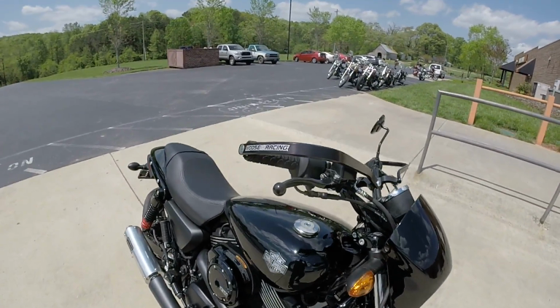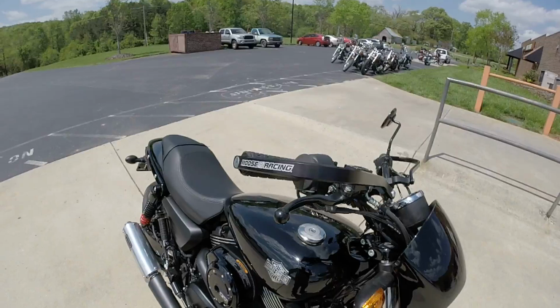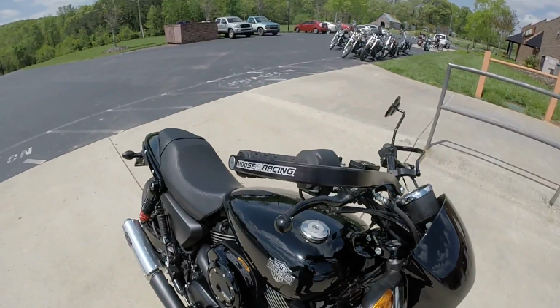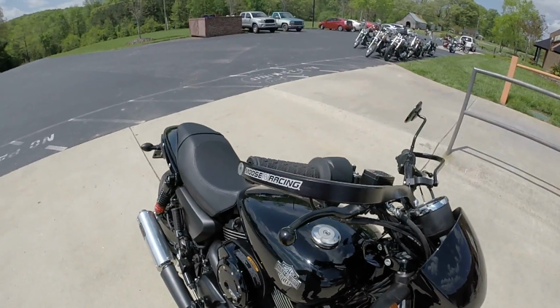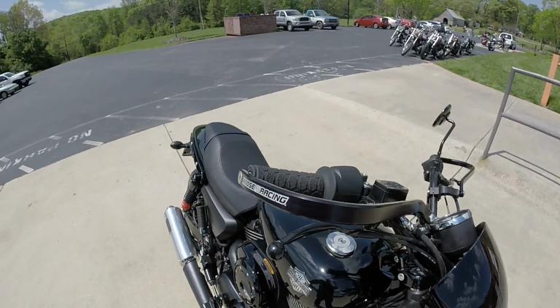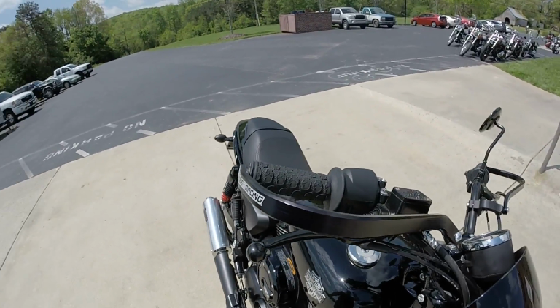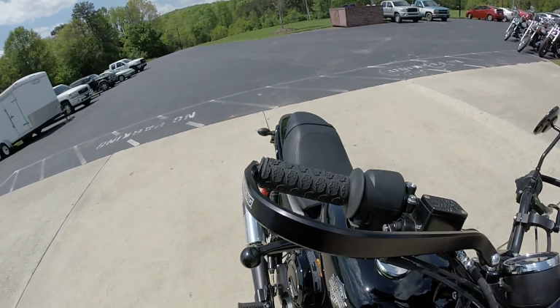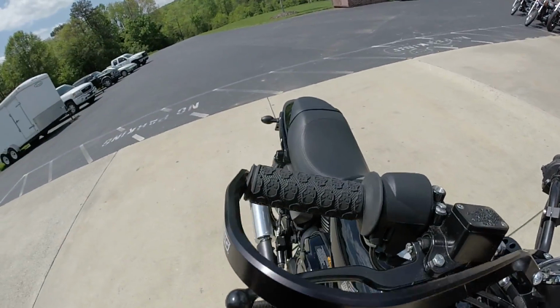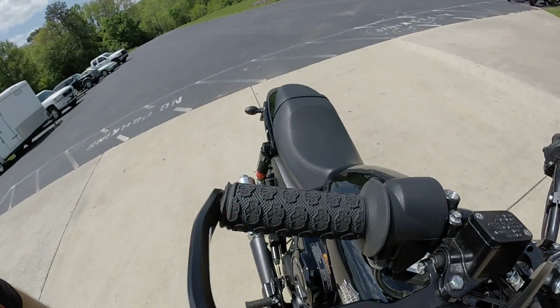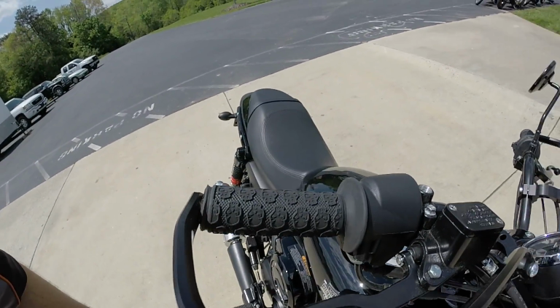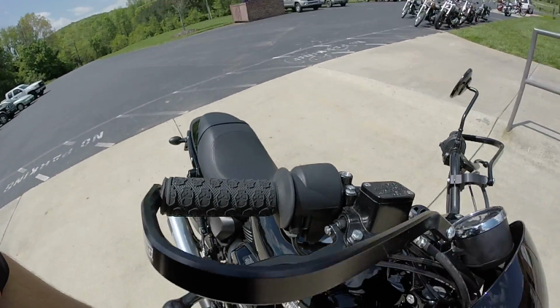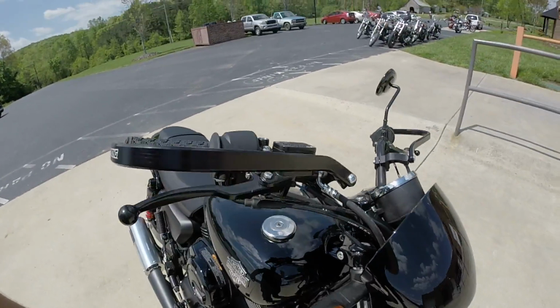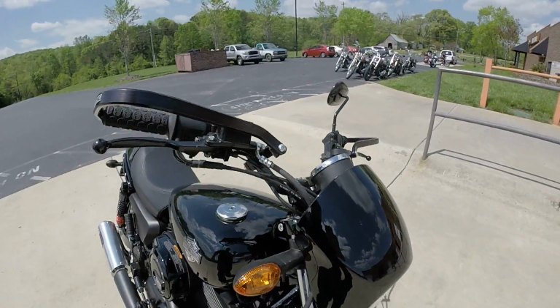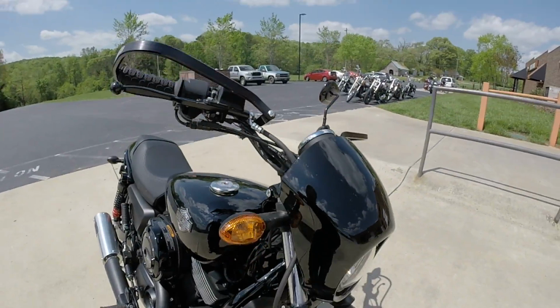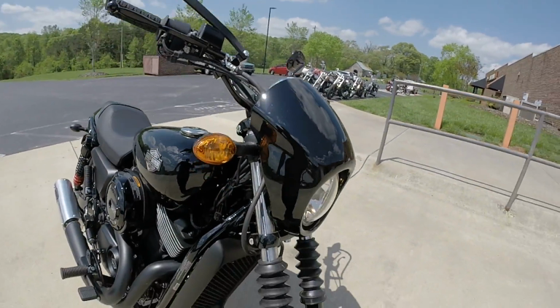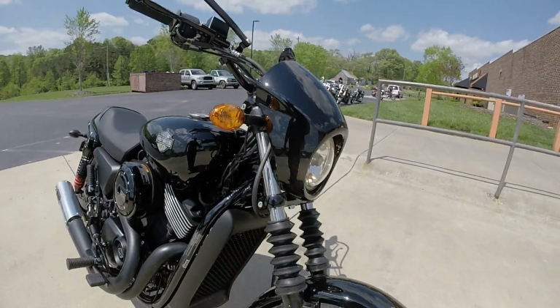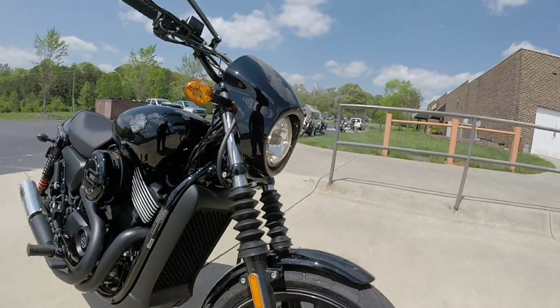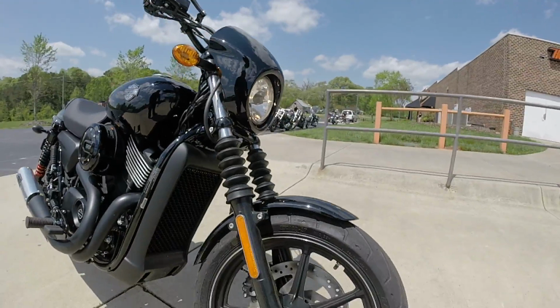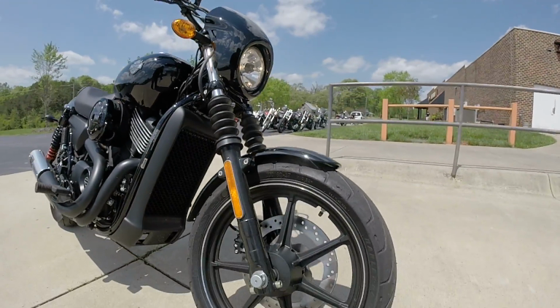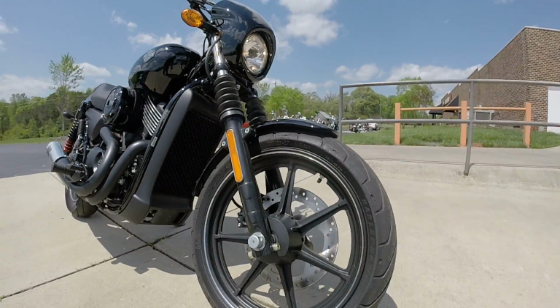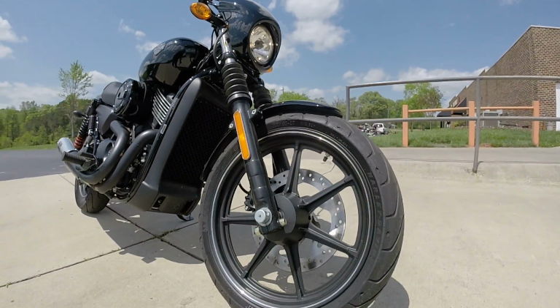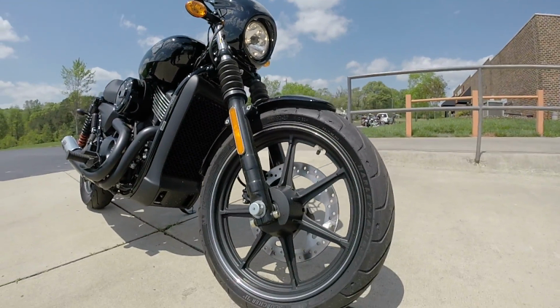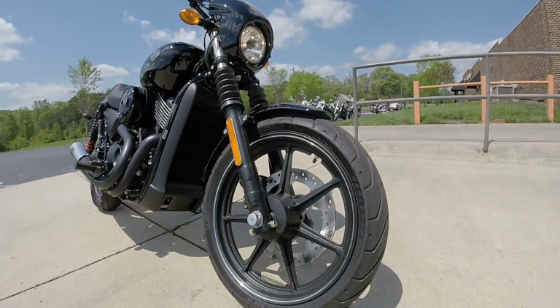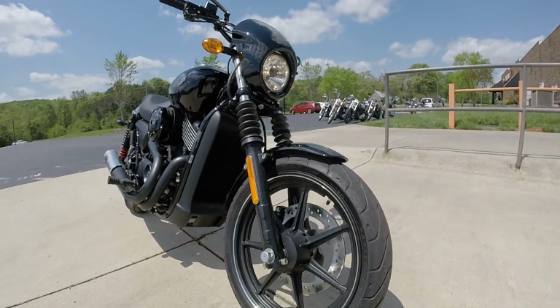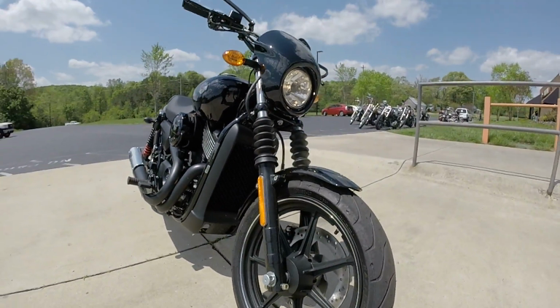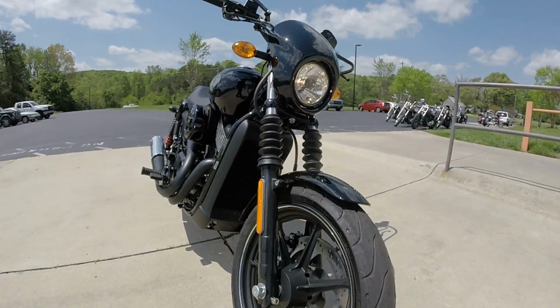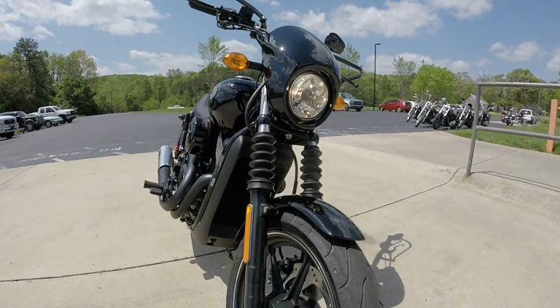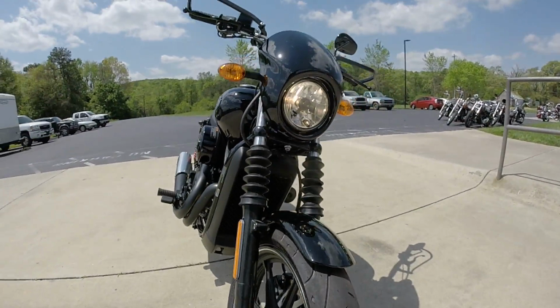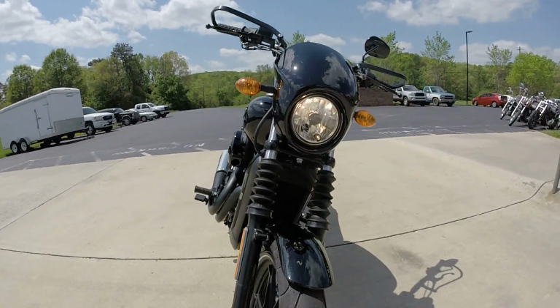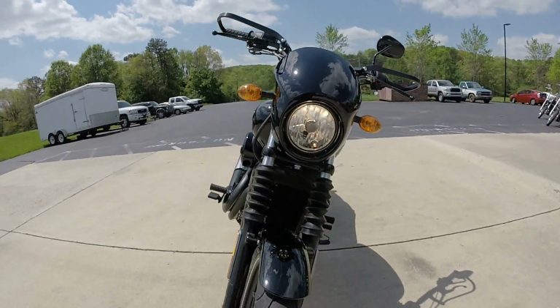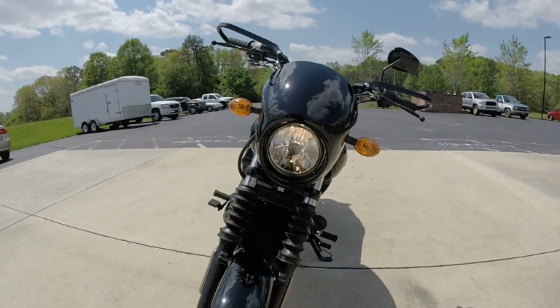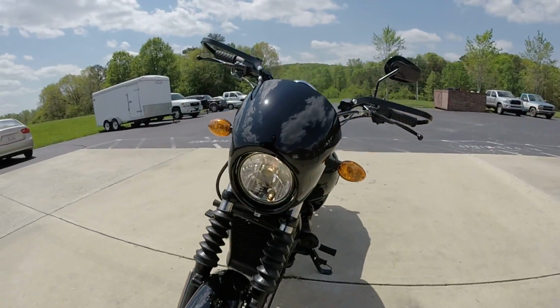Got the Moose Racing brush guards, skull grips, nice blacked-out gaiters, rims, and front end.